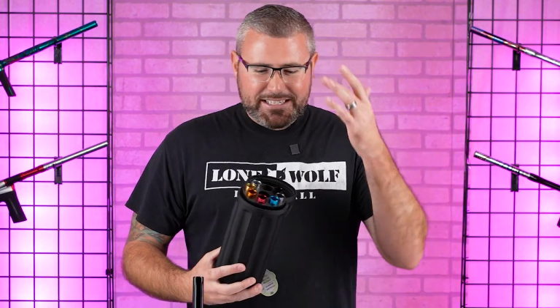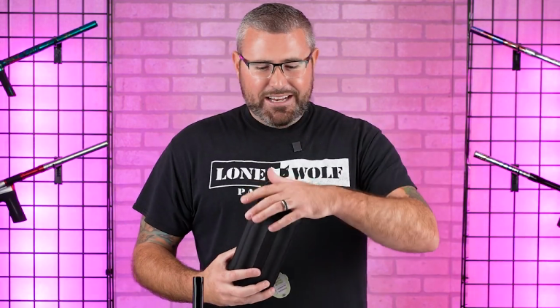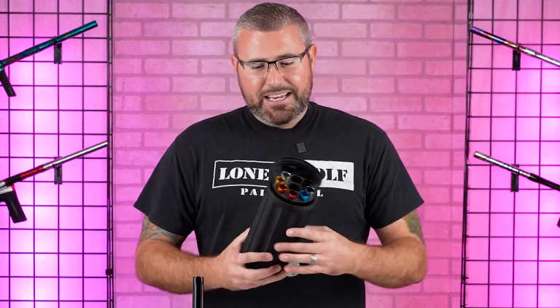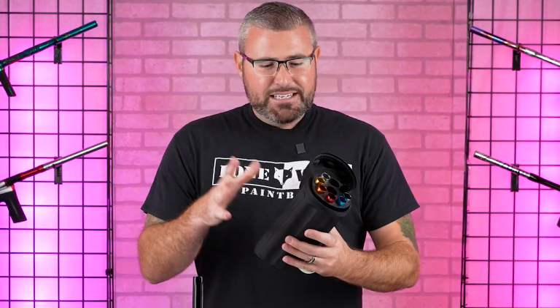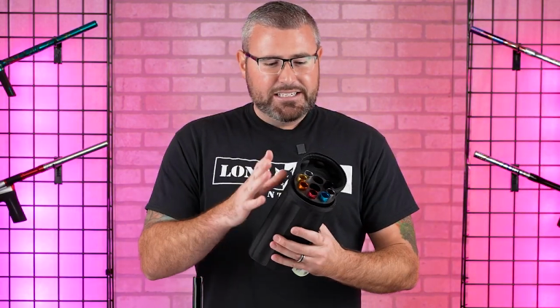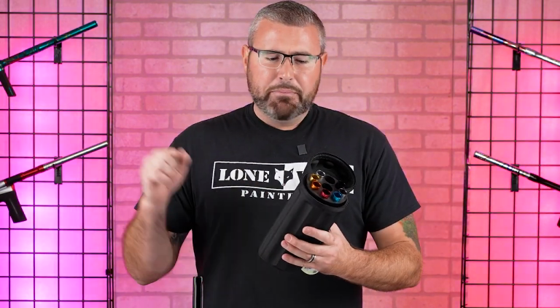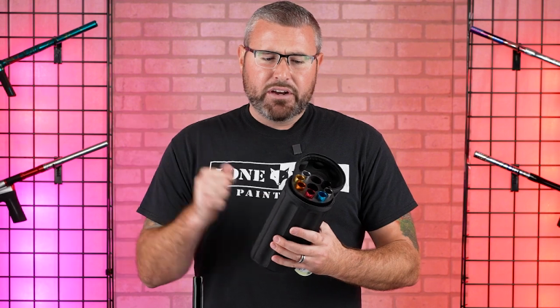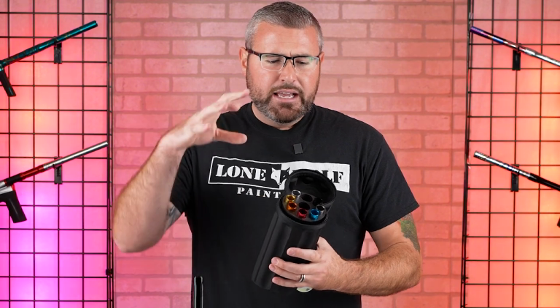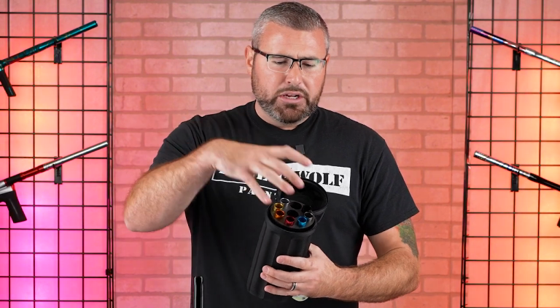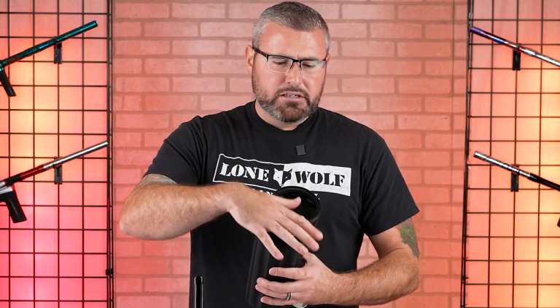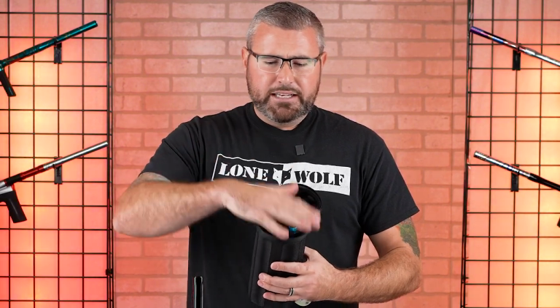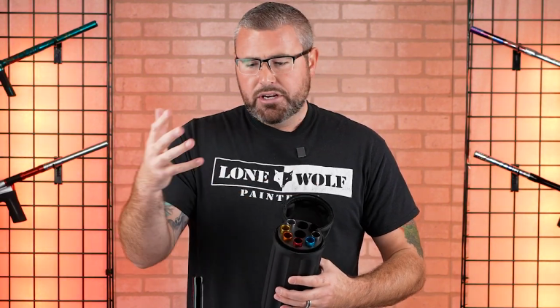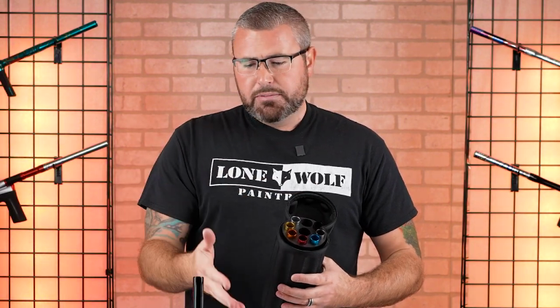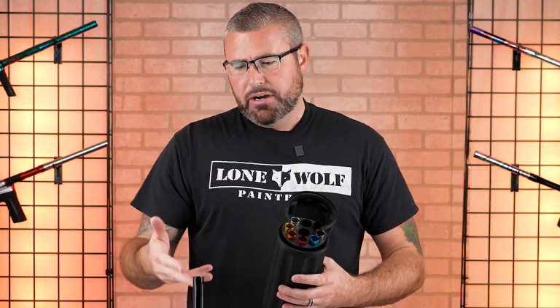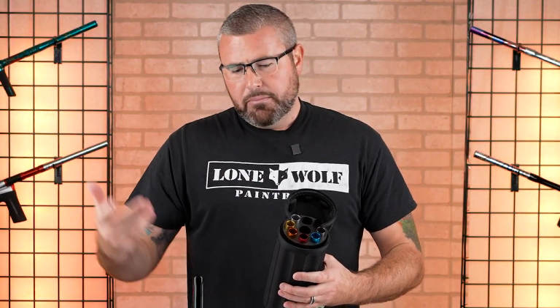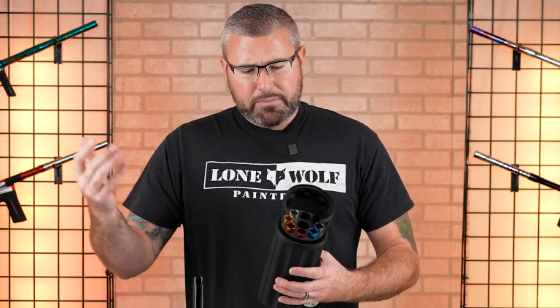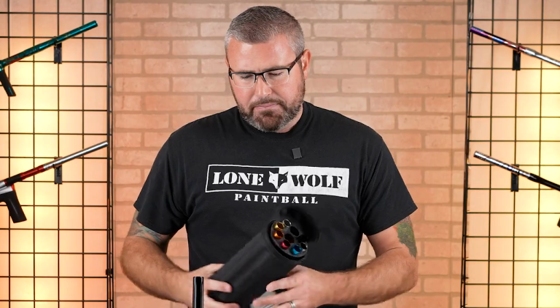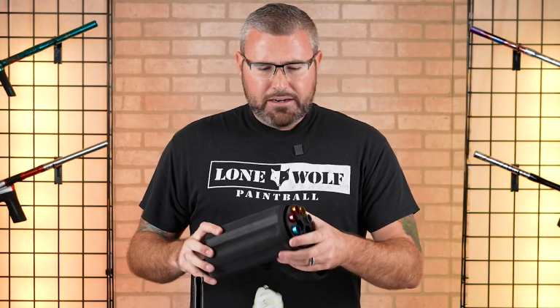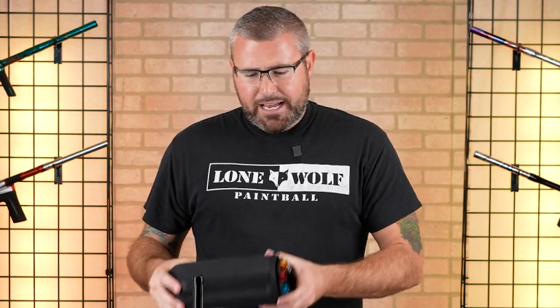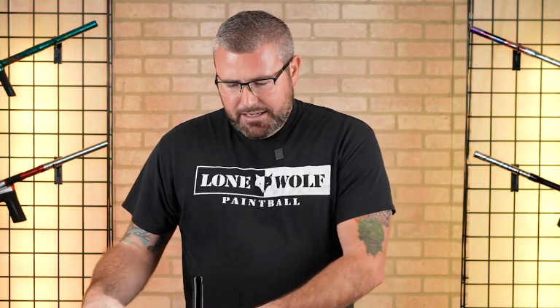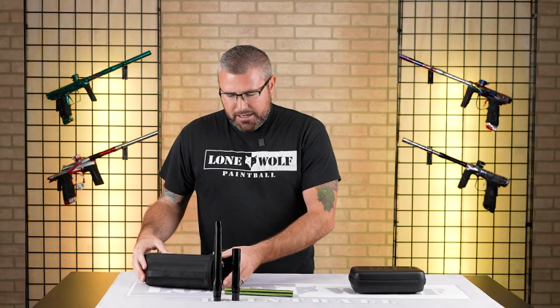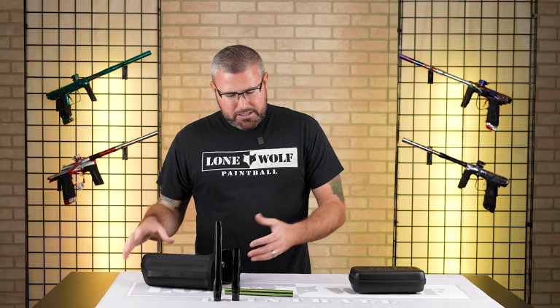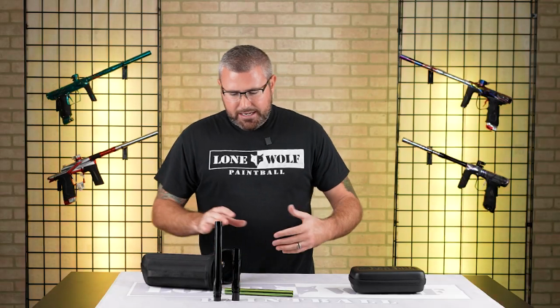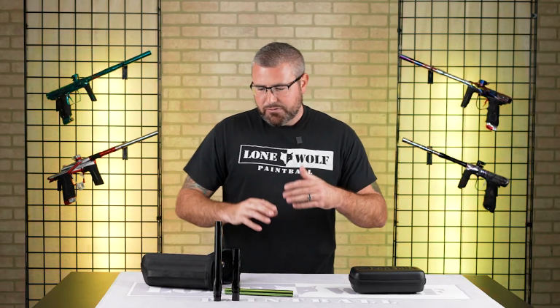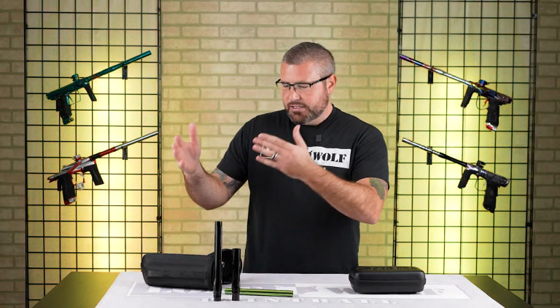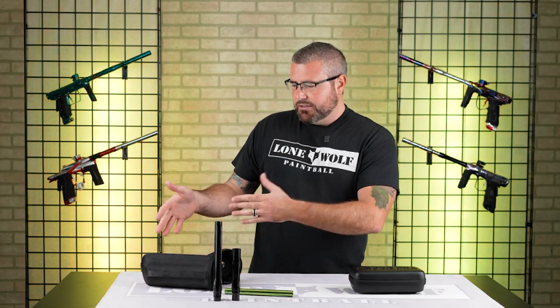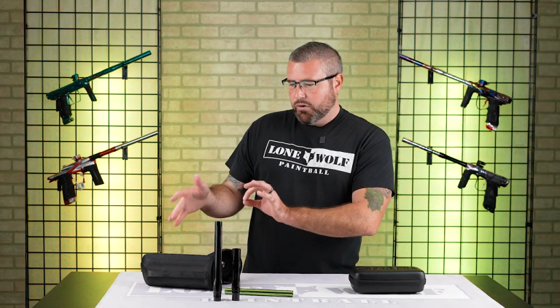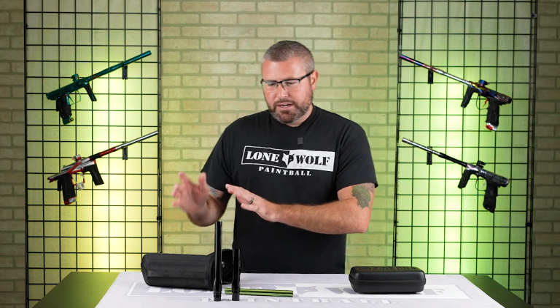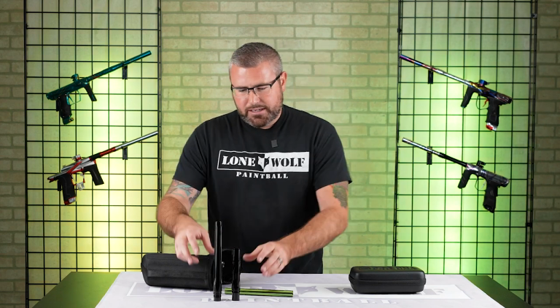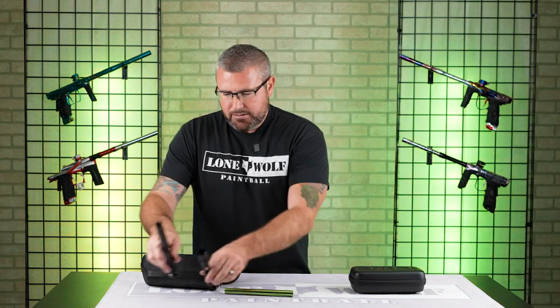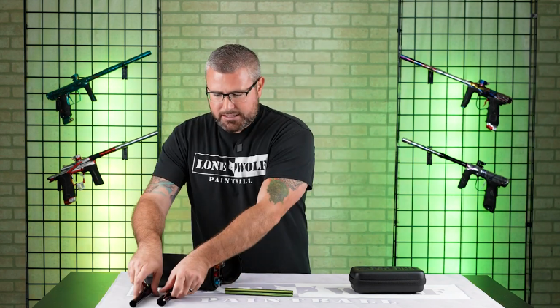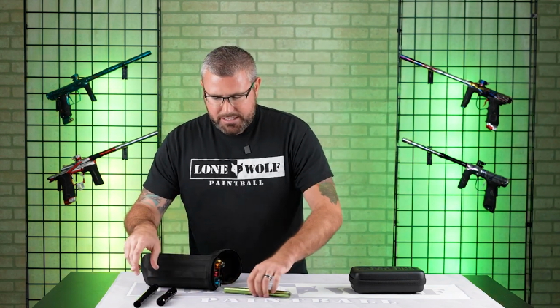Freak XL Kit — I like it. The case is nice, small, compact, very hard. Keeps all your inserts from getting damaged, especially your barrel back and barrel tip. Case-wise, we're talking a $10 difference, $10 more for the Freak XL Kit. We'll set this to the side.